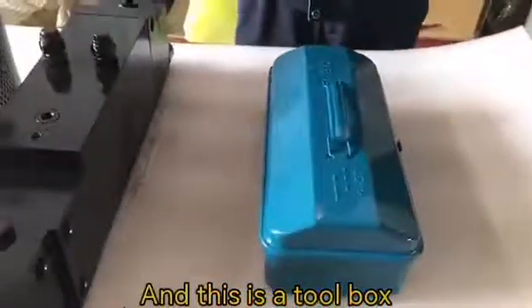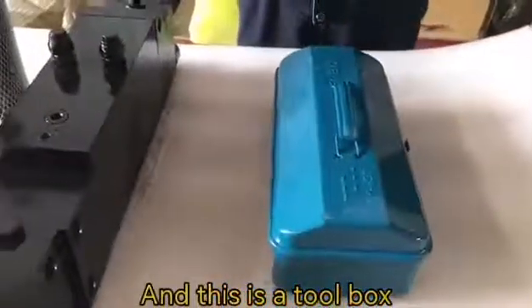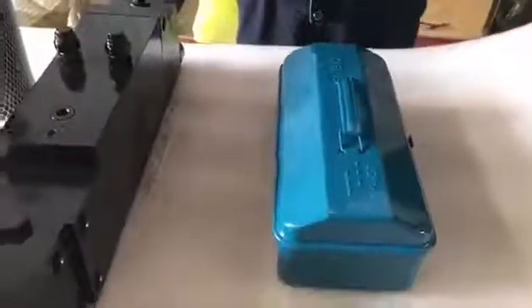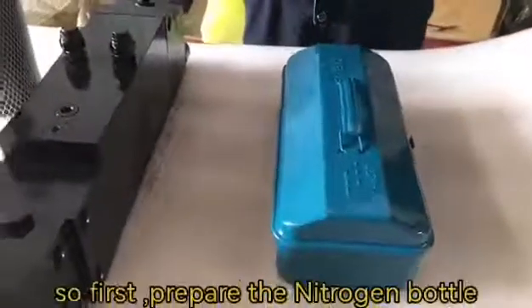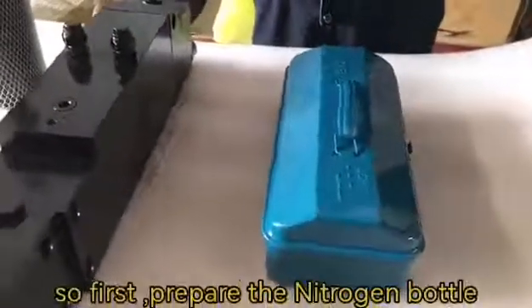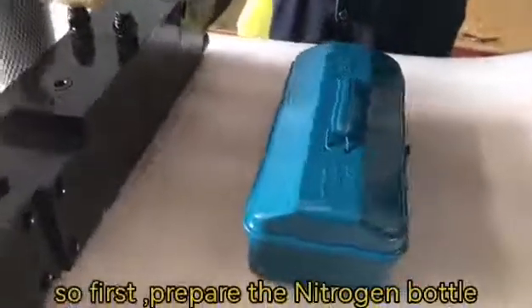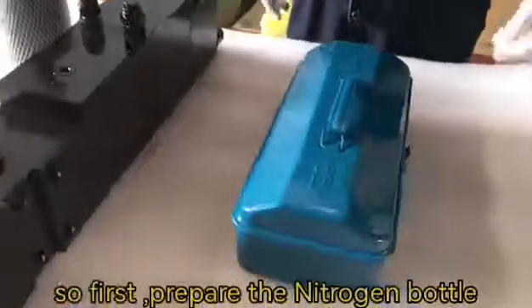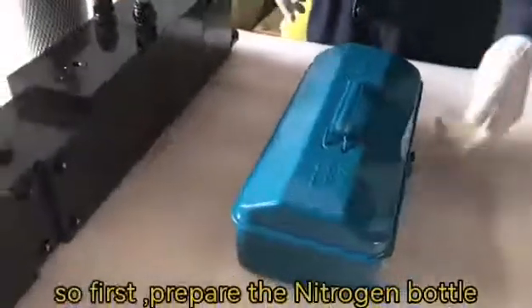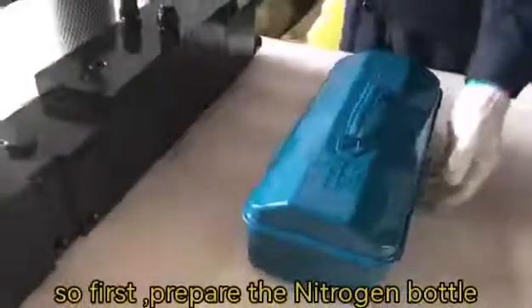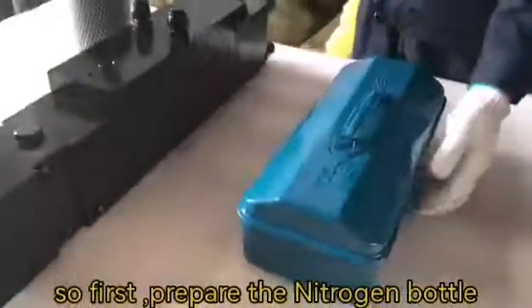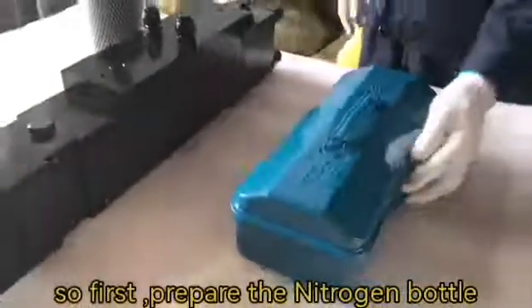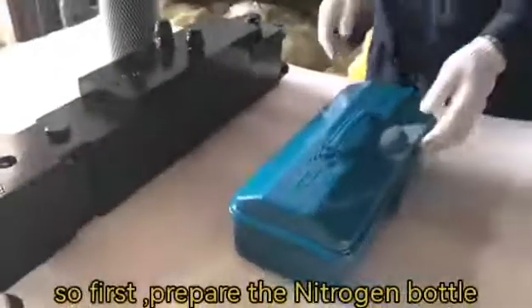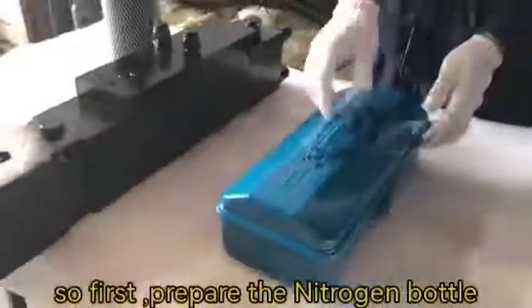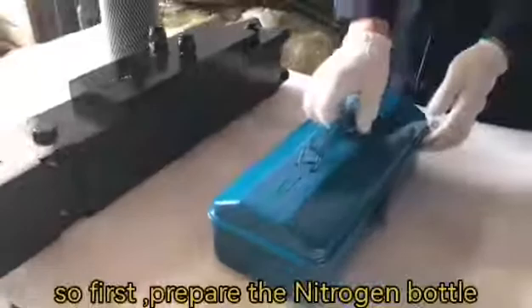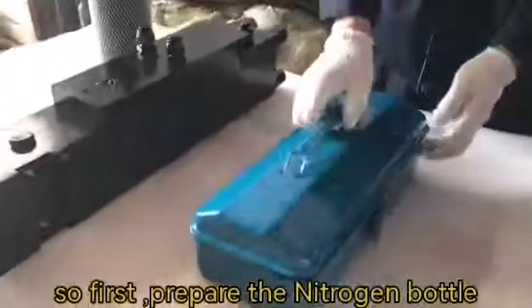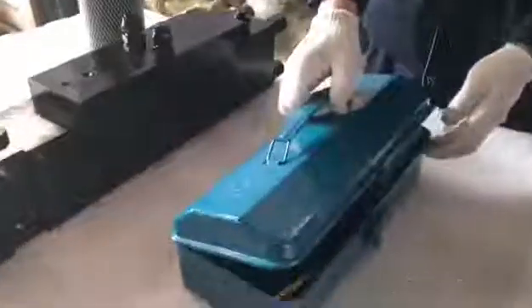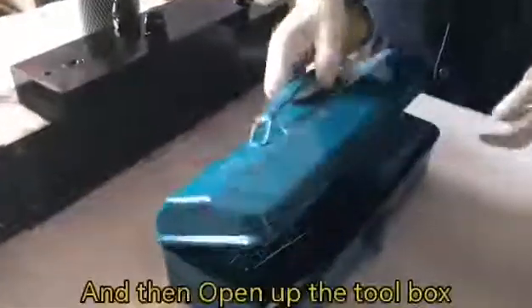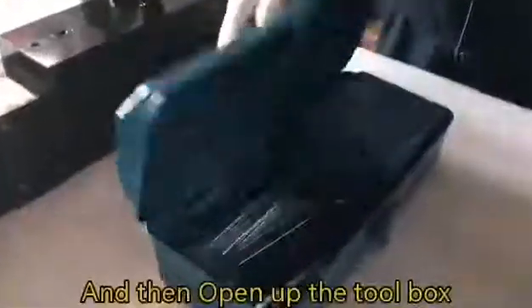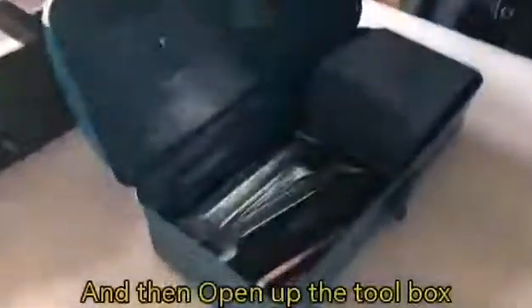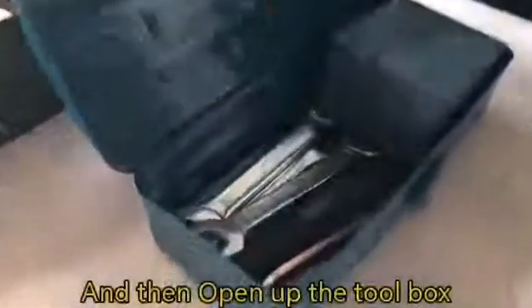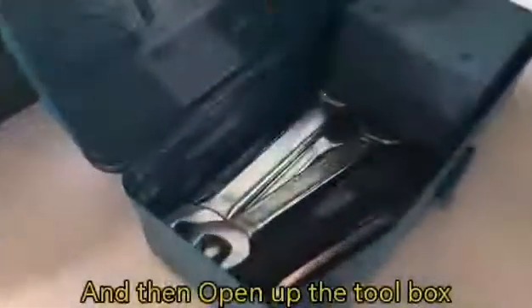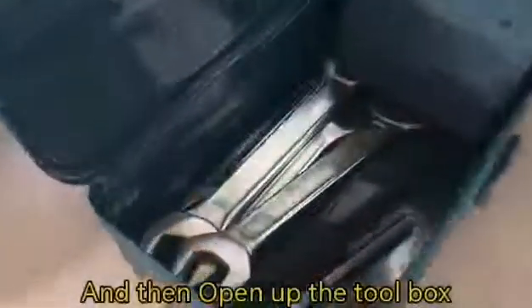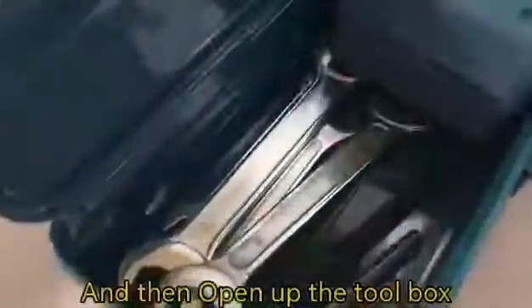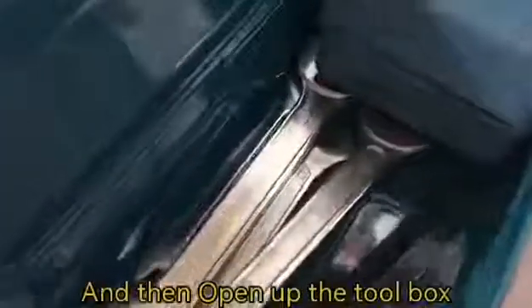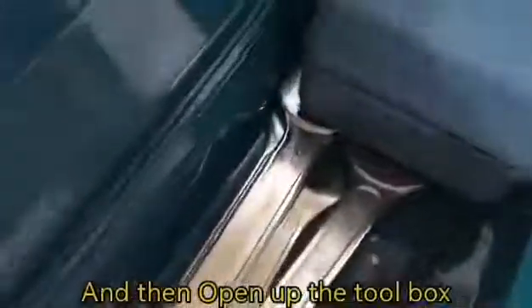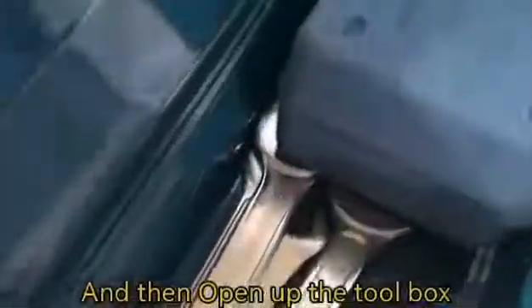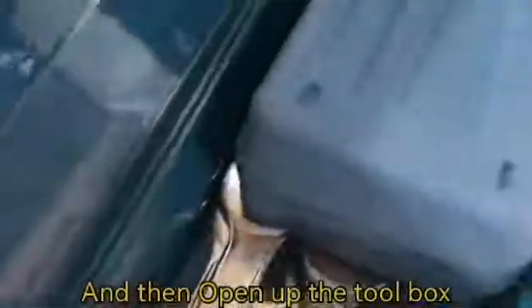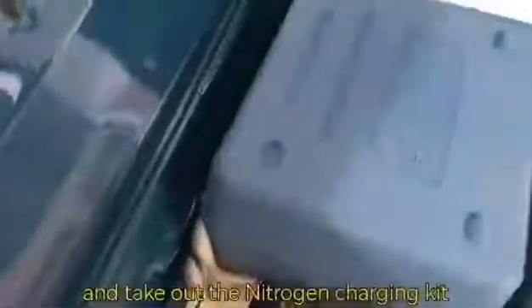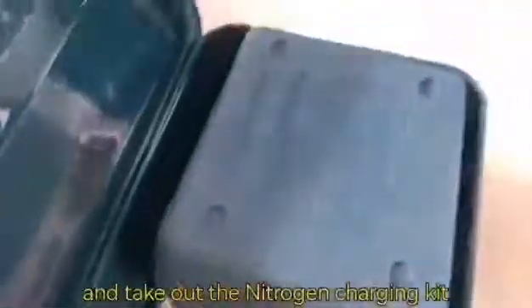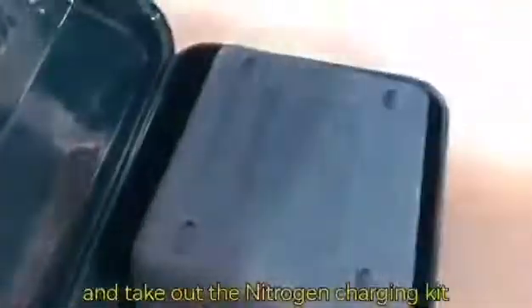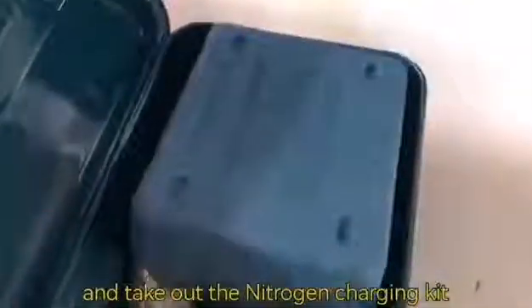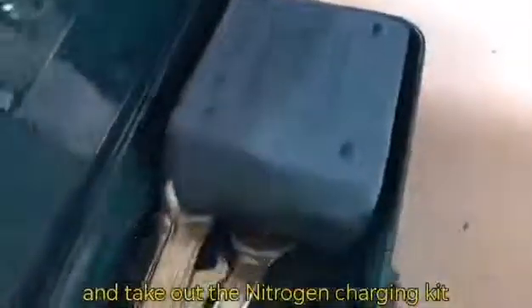First, prepare the nitrogen bottle. And then open up the toolbox and take out the nitrogen charging kit.